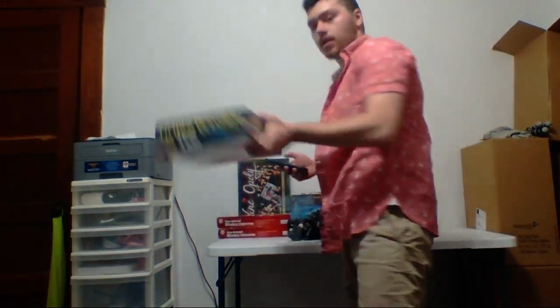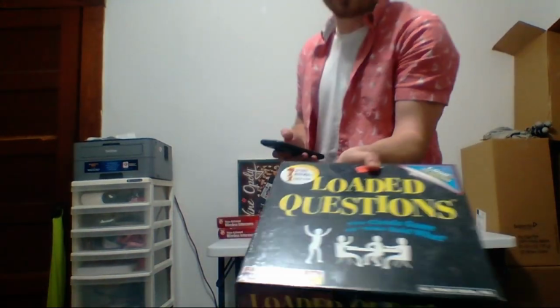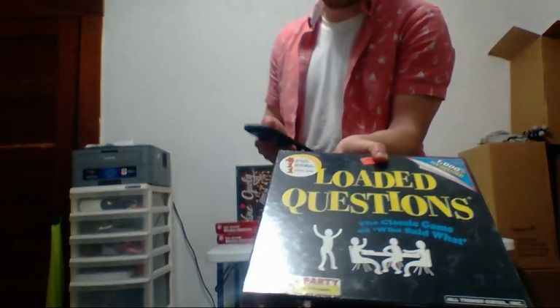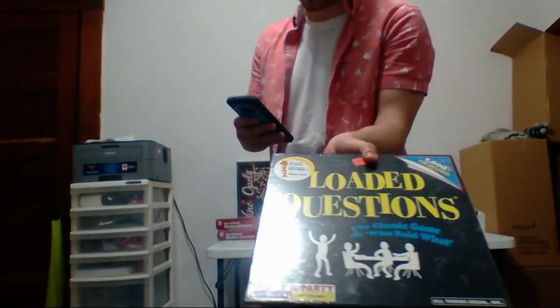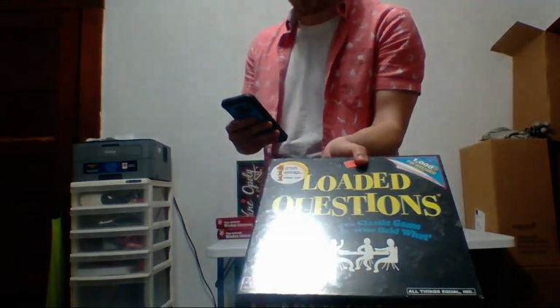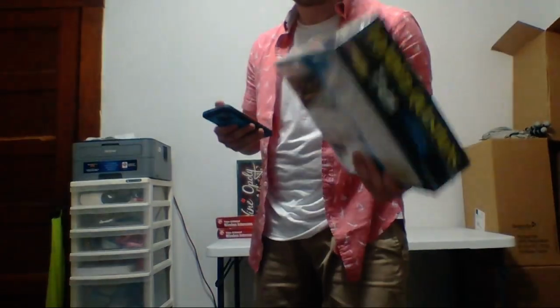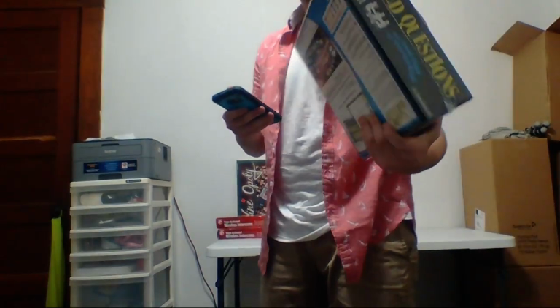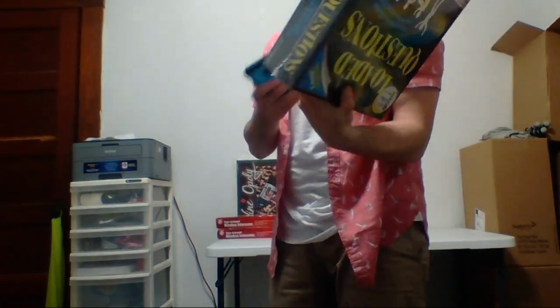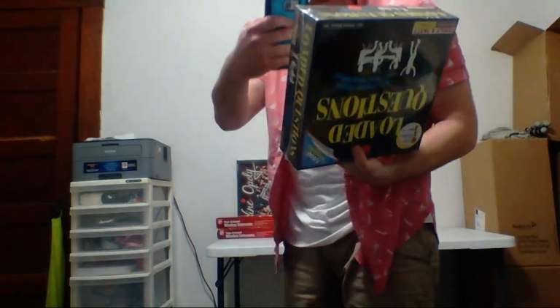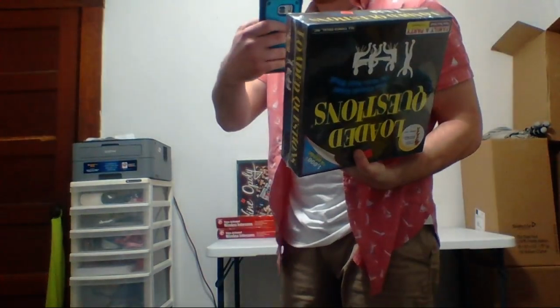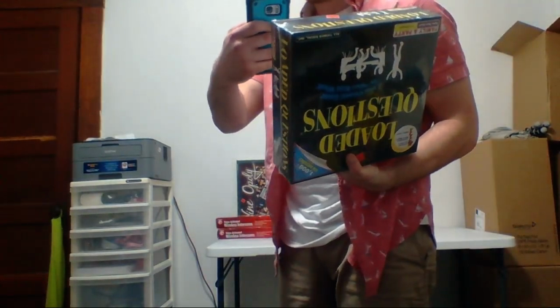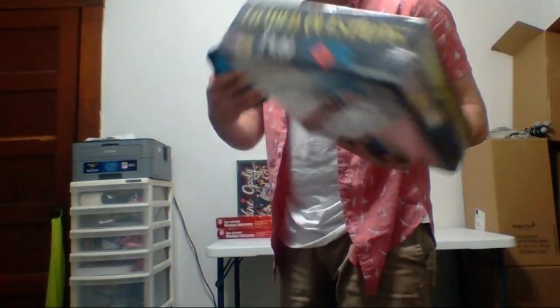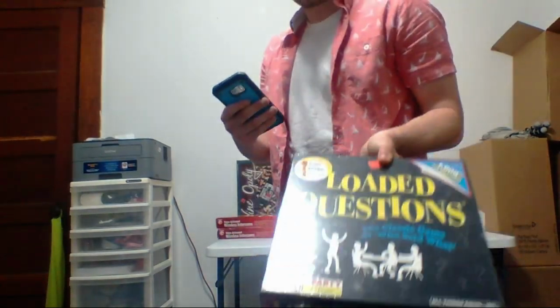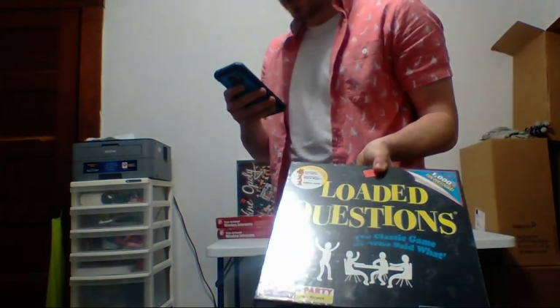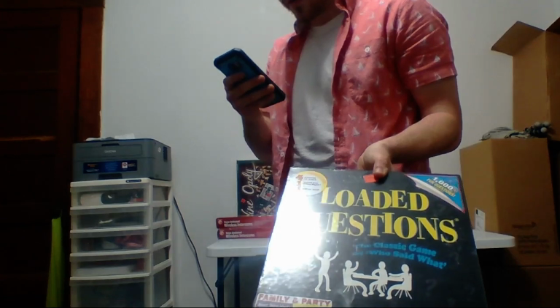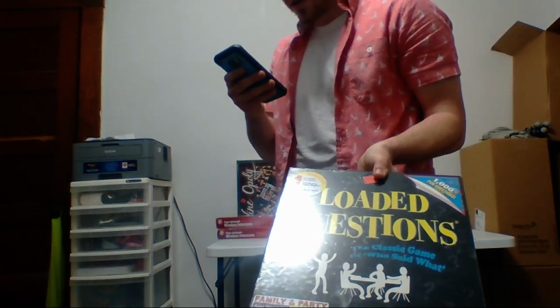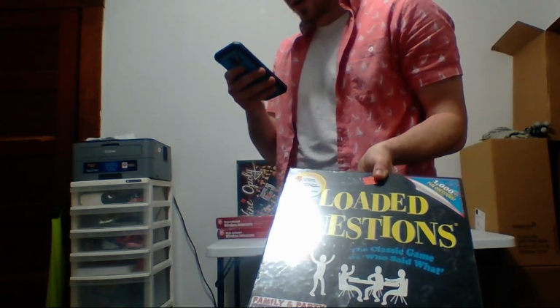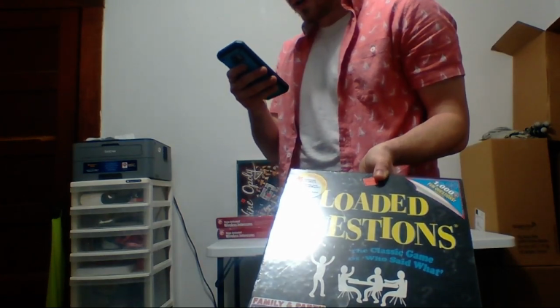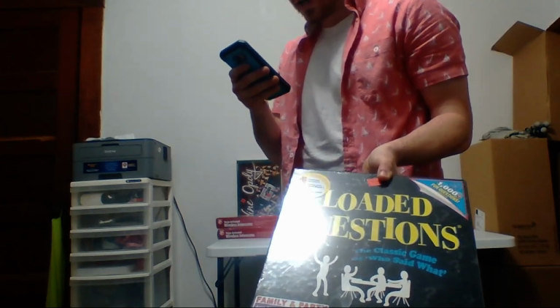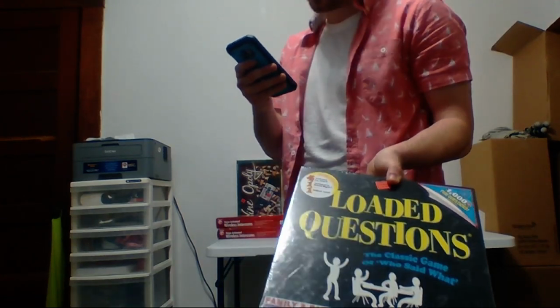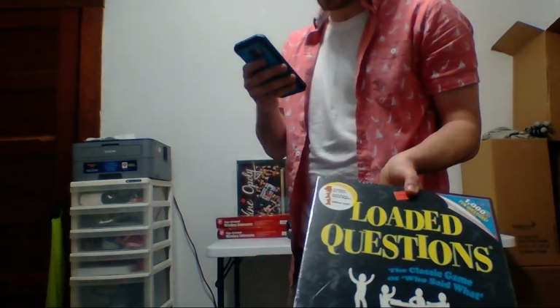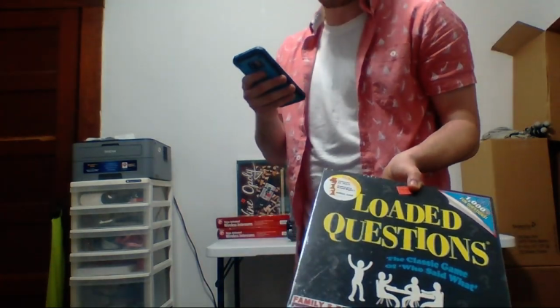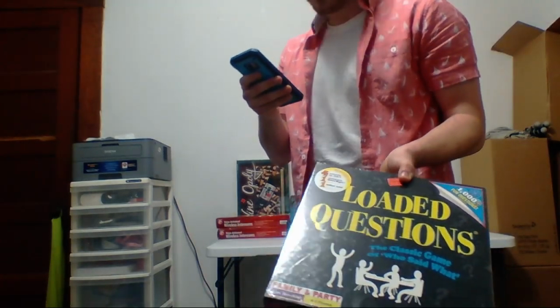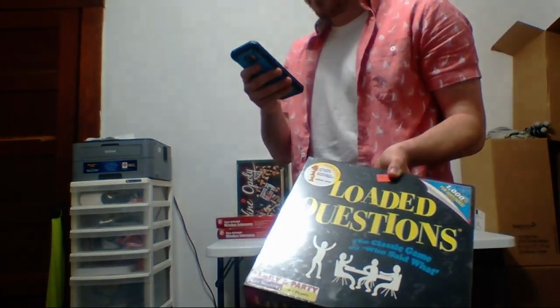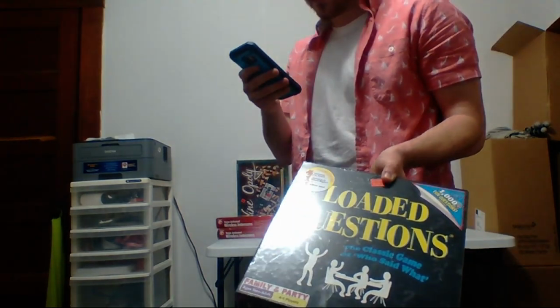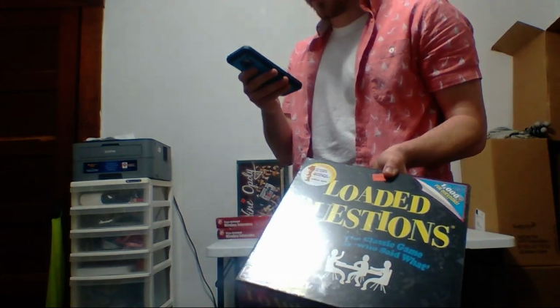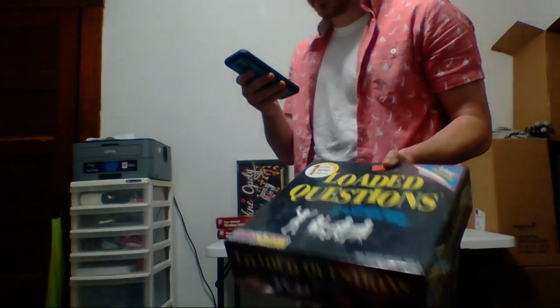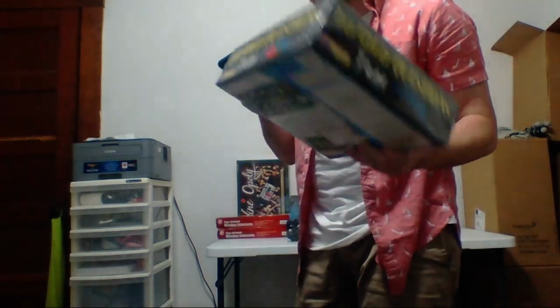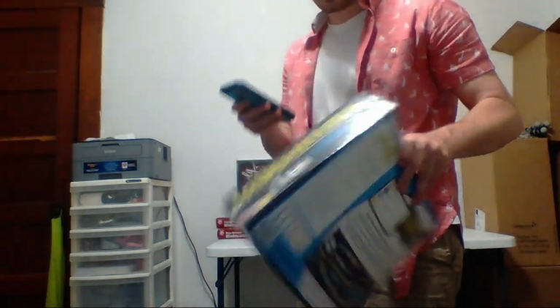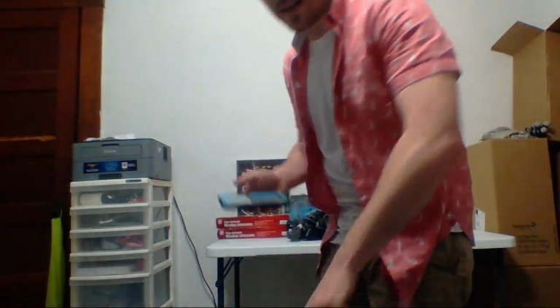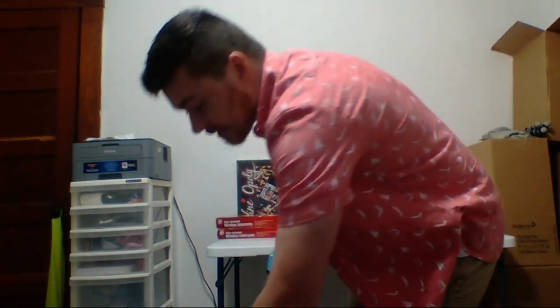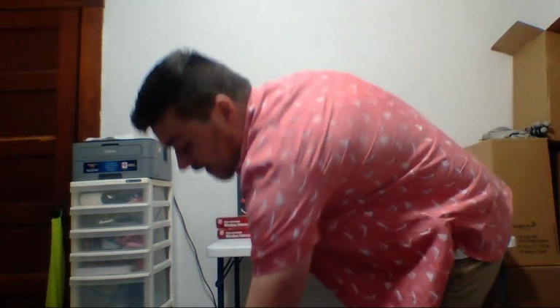Another board game — Loaded Questions. I paid five dollars at Goodwill. It has a rank of 290,000 — decent rank — going for 19 bucks. I'll make about 6.50 on it.